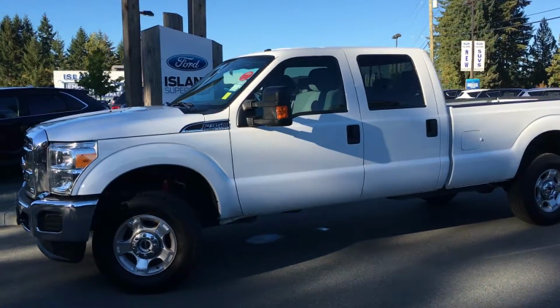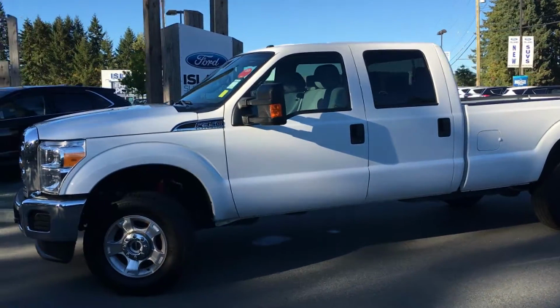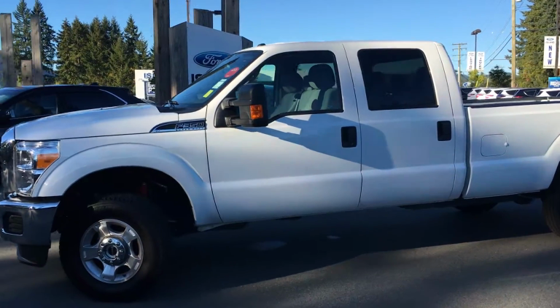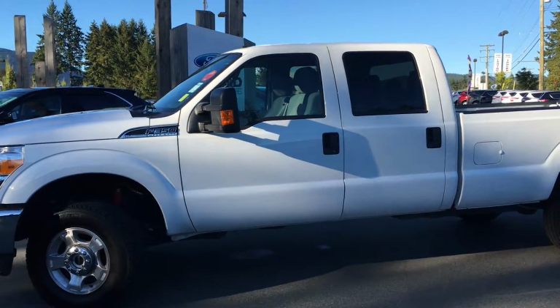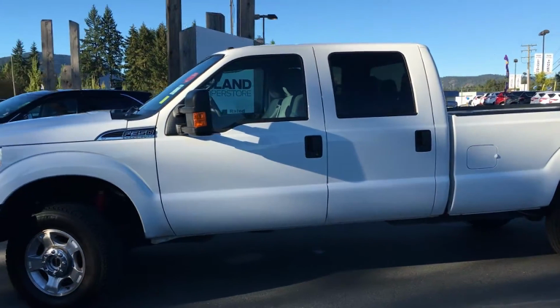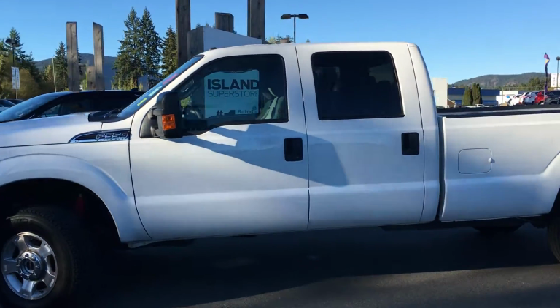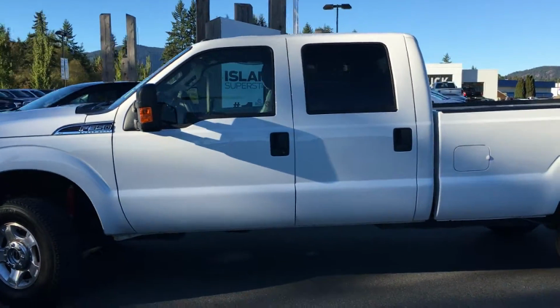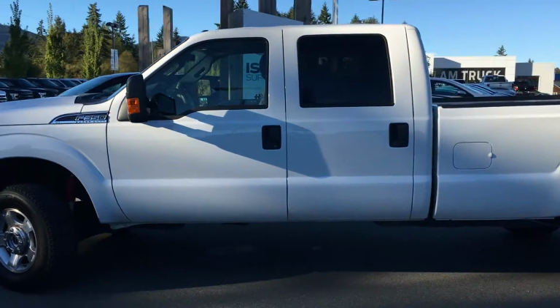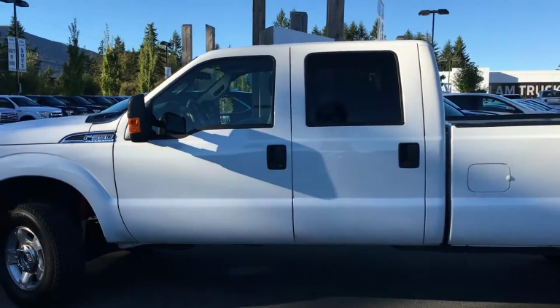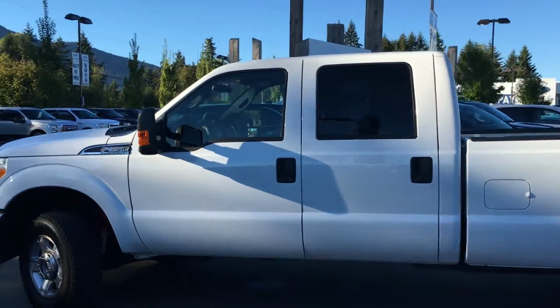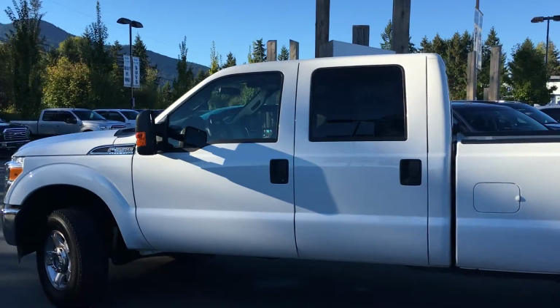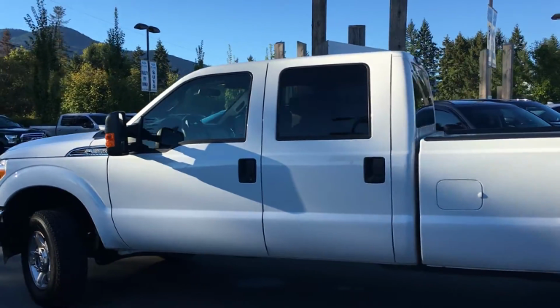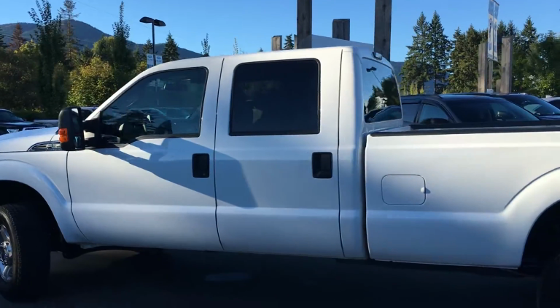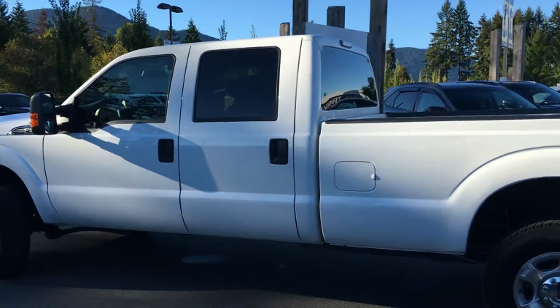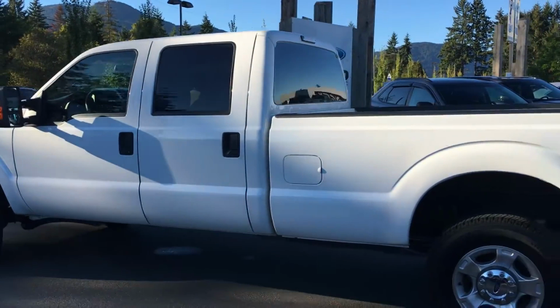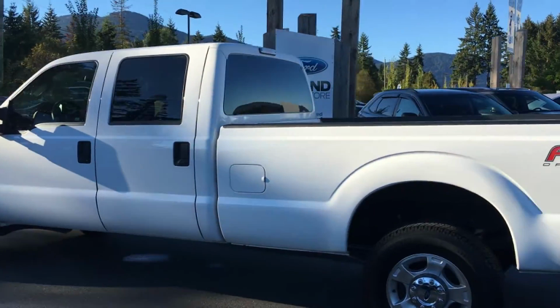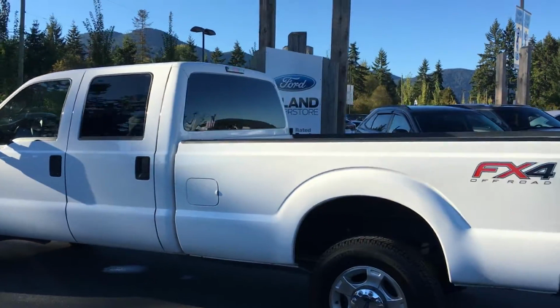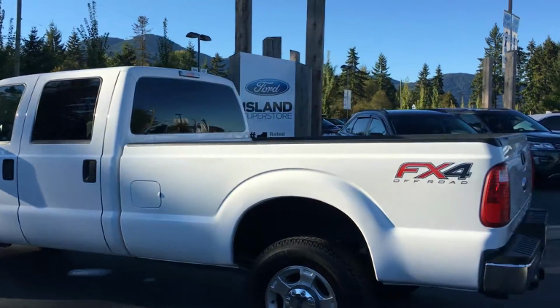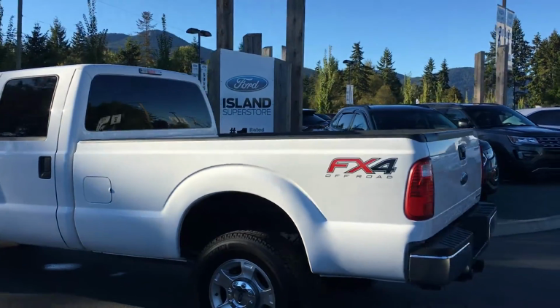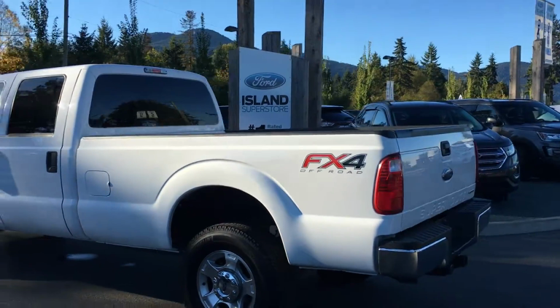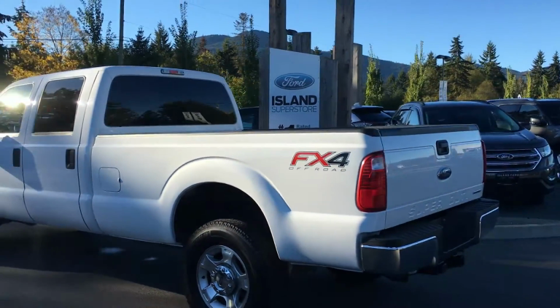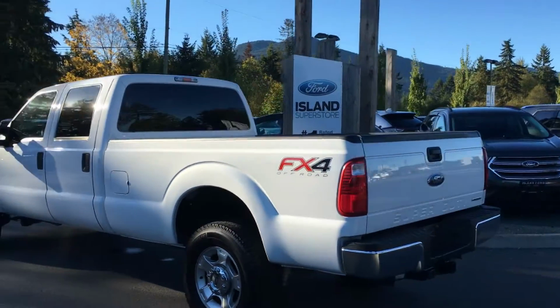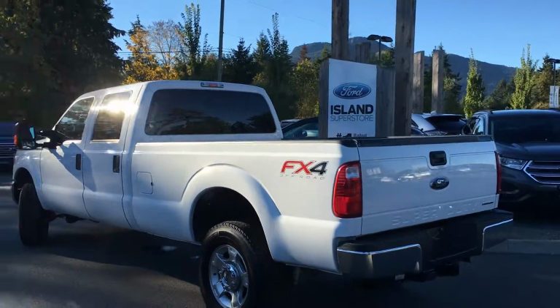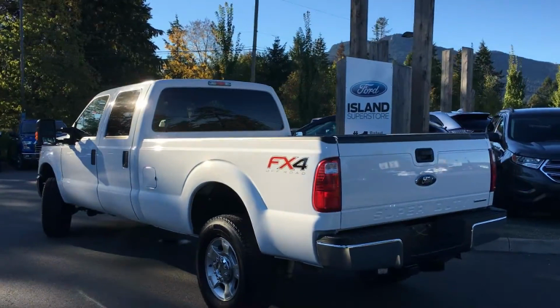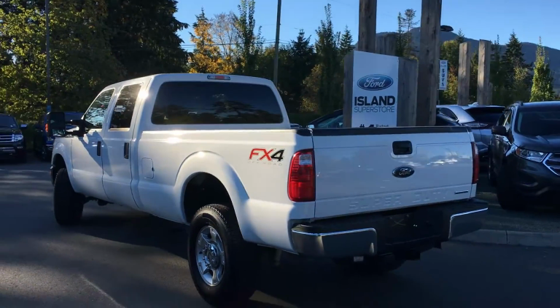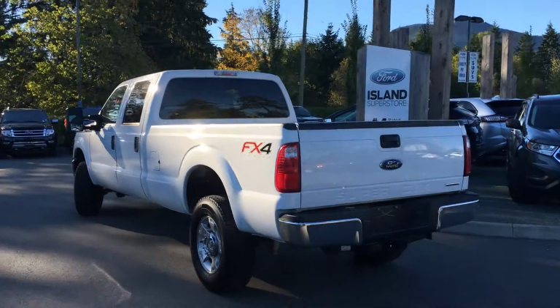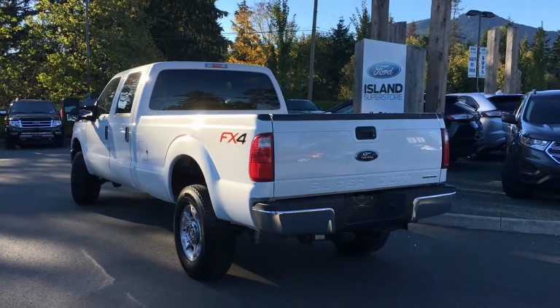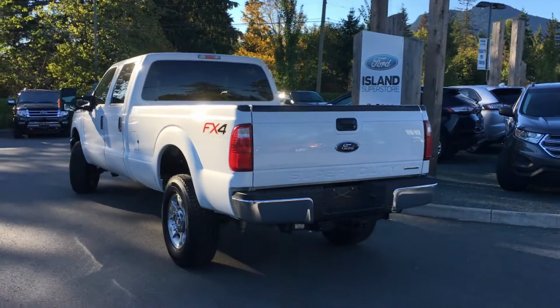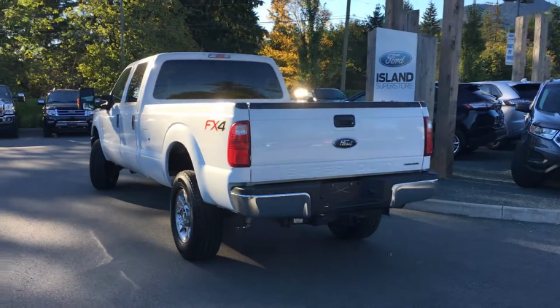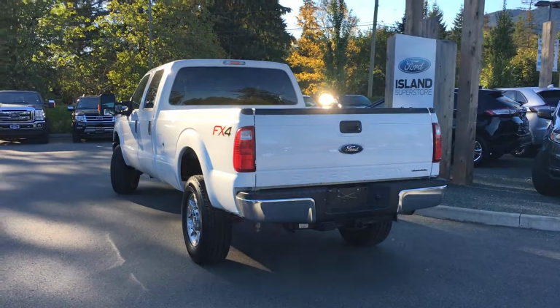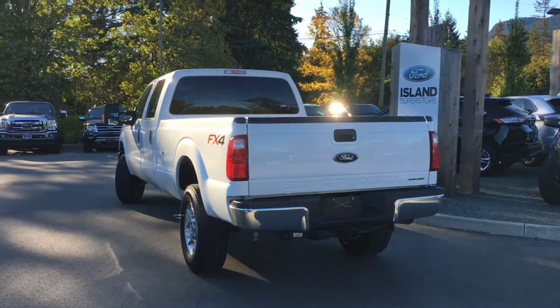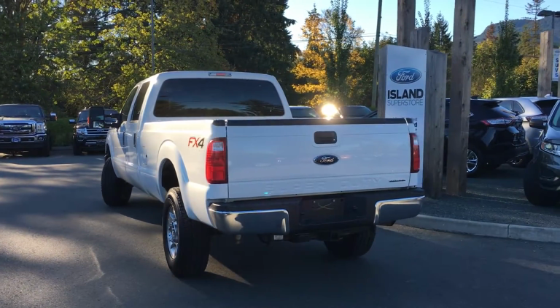This is Oxford White, four doors with seating for six, and a grey cloth interior. It's got an FX4 off-road package, a towing package, and it's an eight-cylinder.